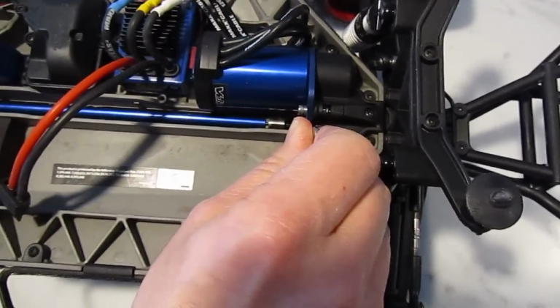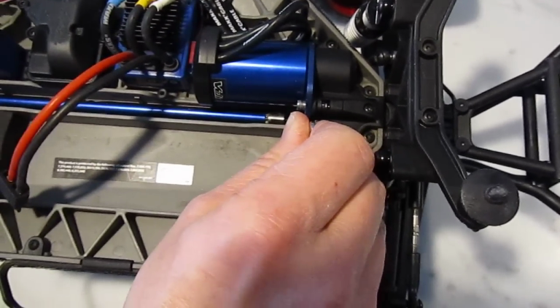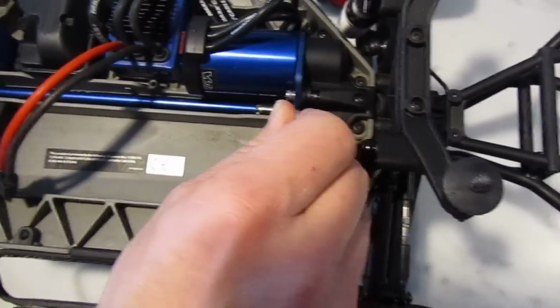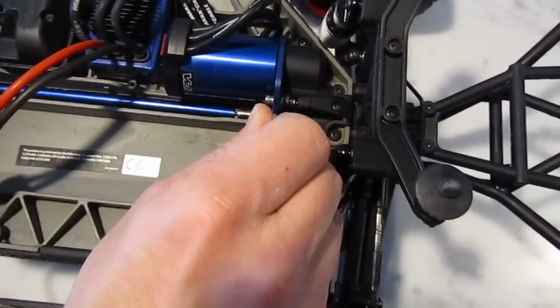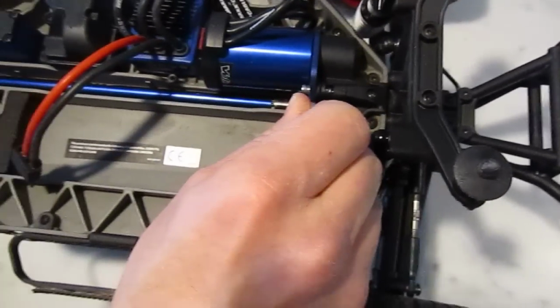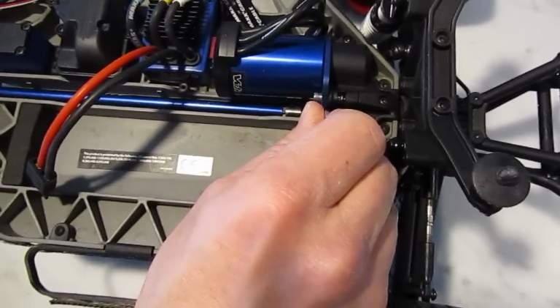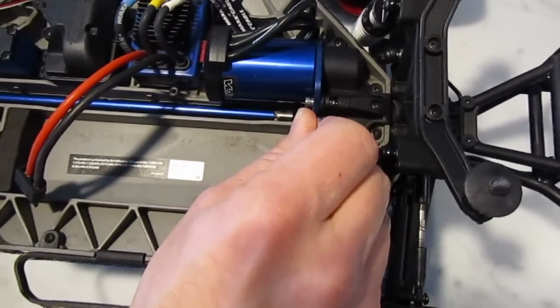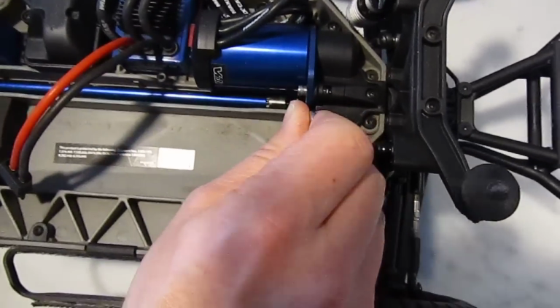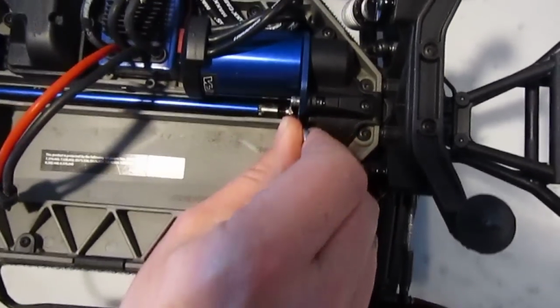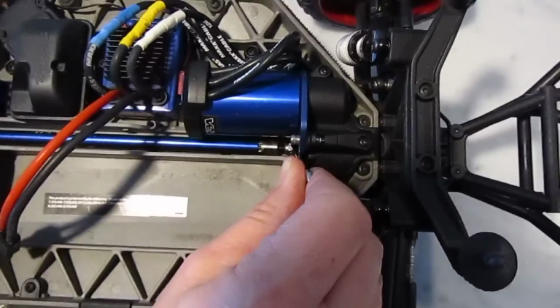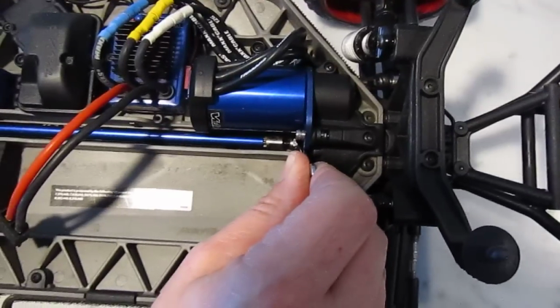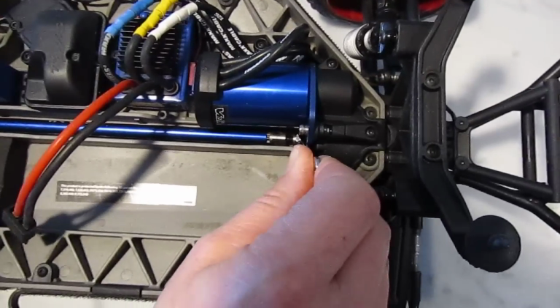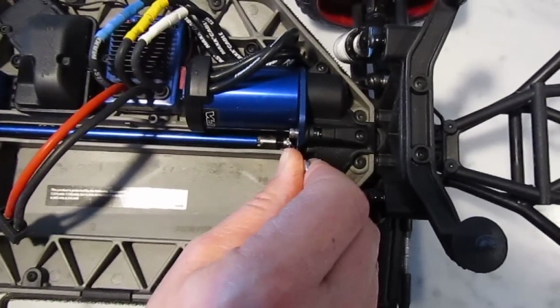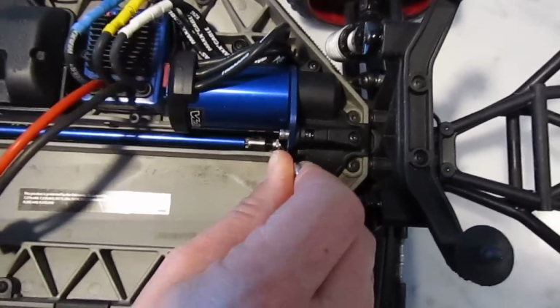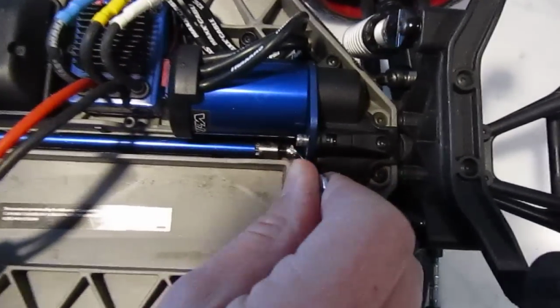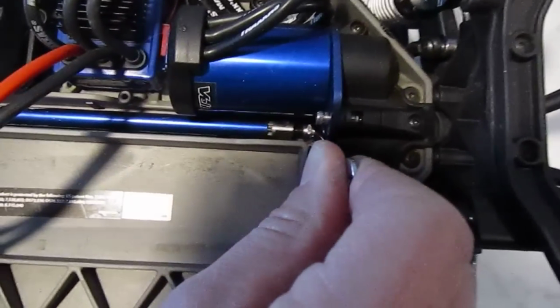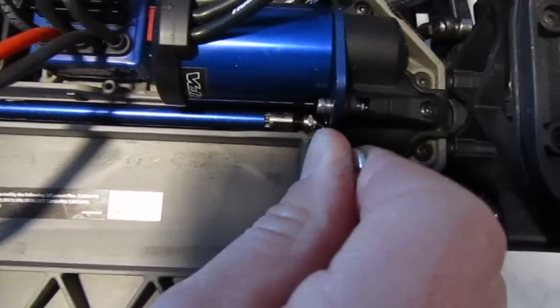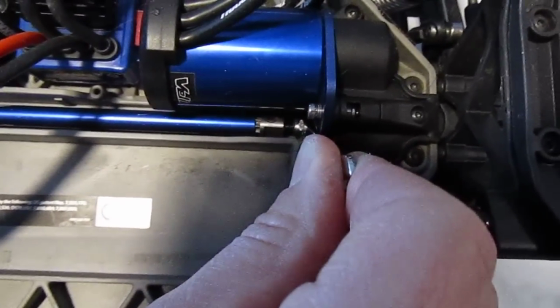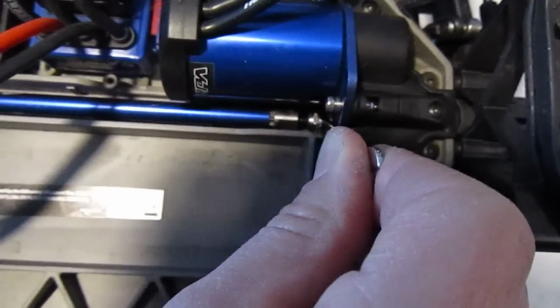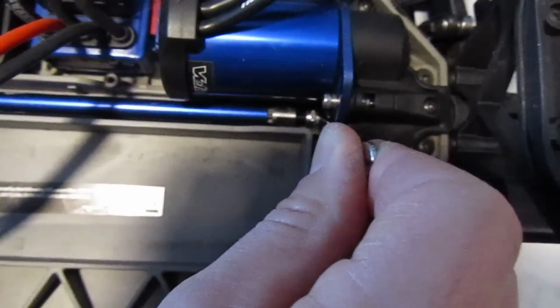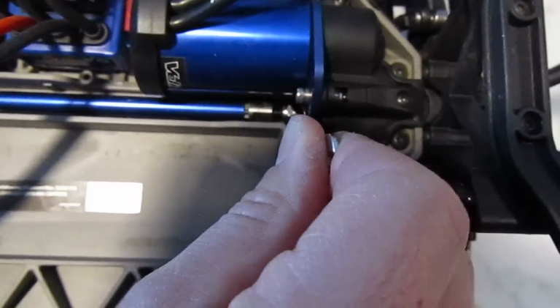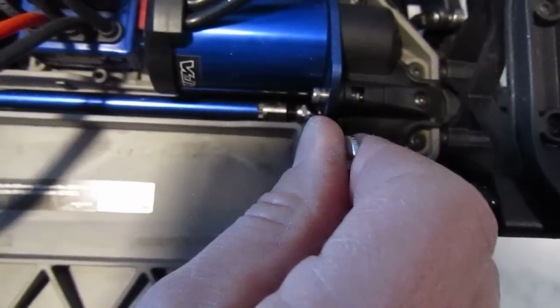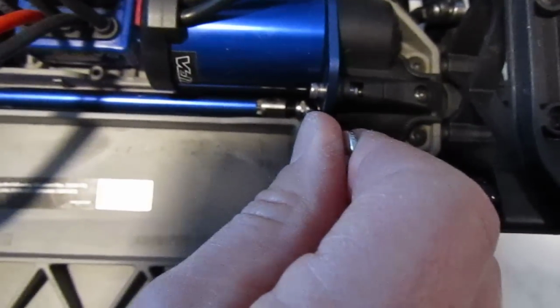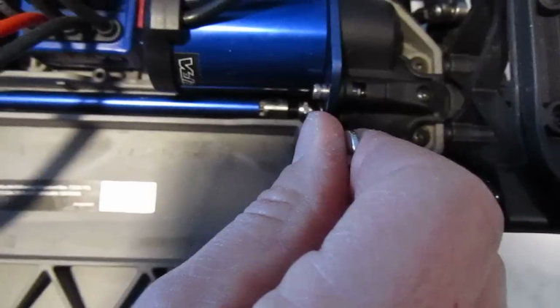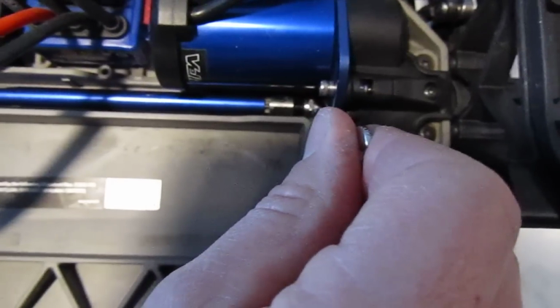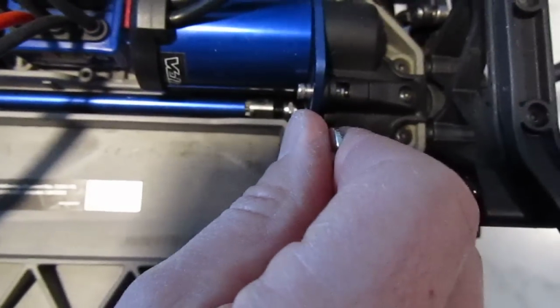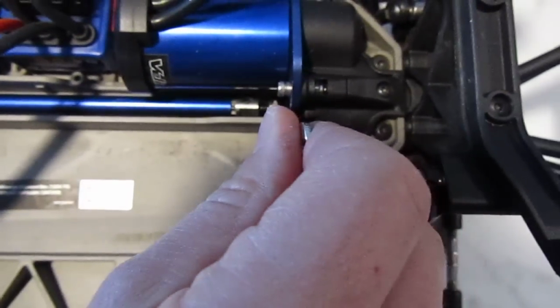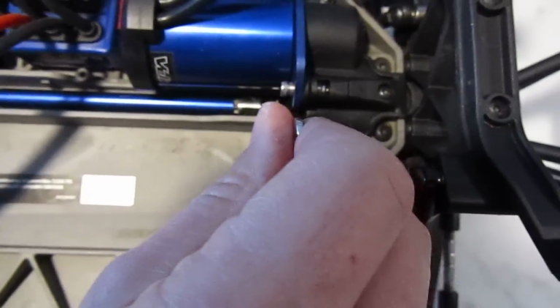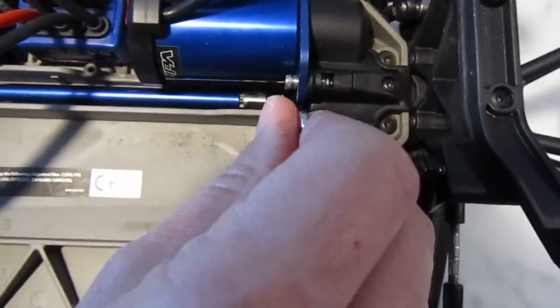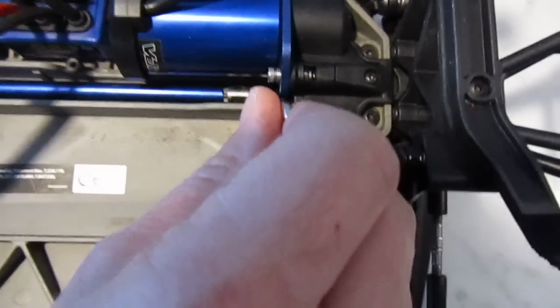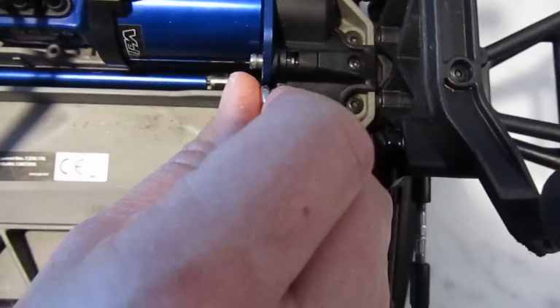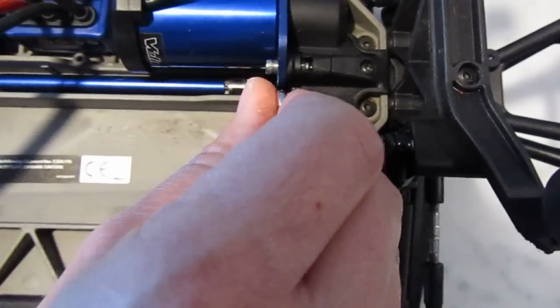Essentially, as you slacken off the slipper clutch it will give you a bit more control because it will minimise the wheel spin — the slipper clutch doing the spinning — and then once the car finds traction you're away again.